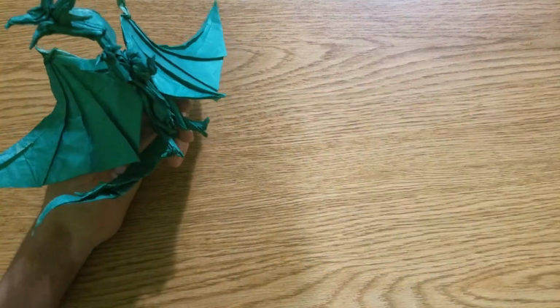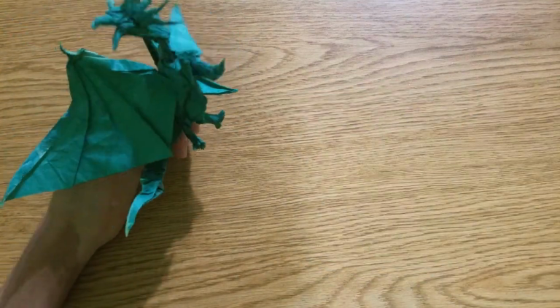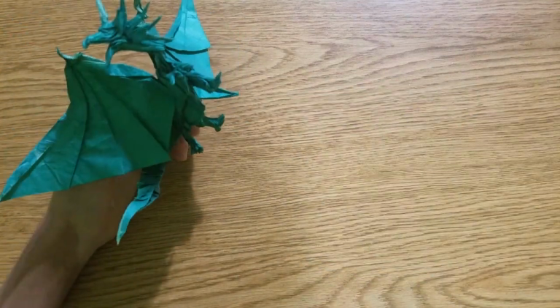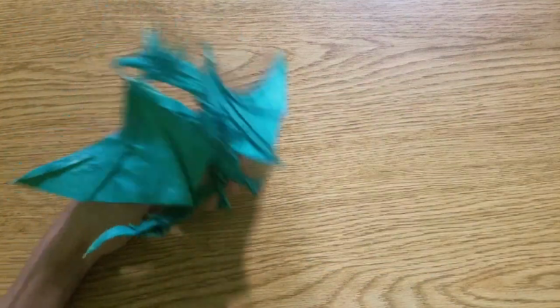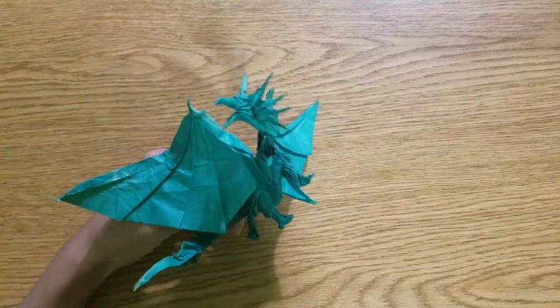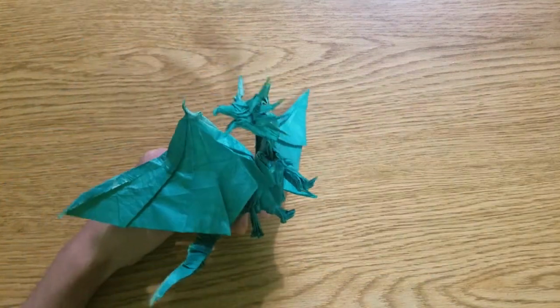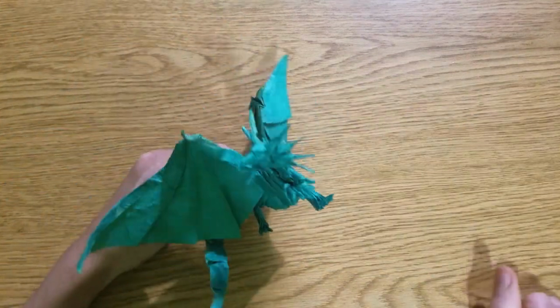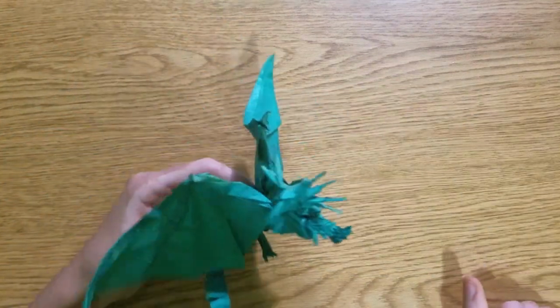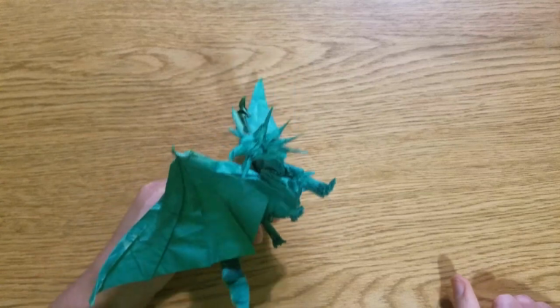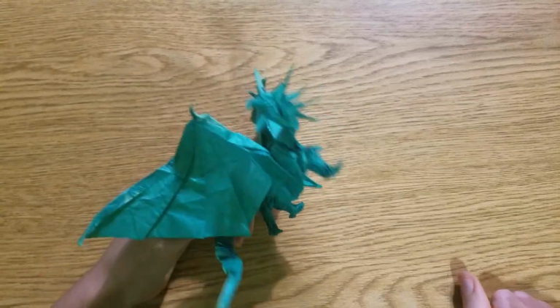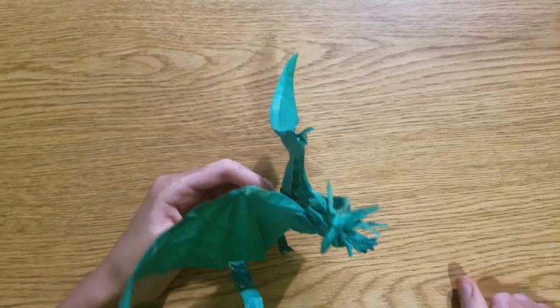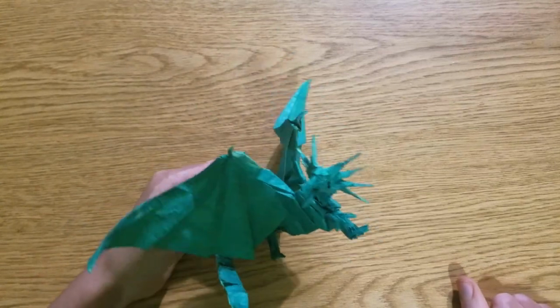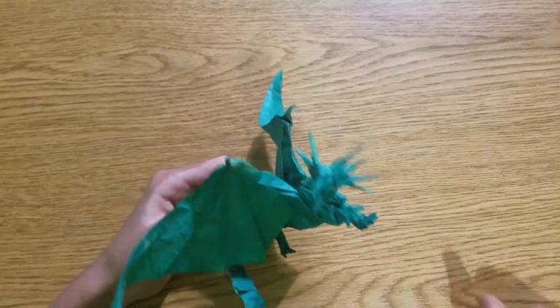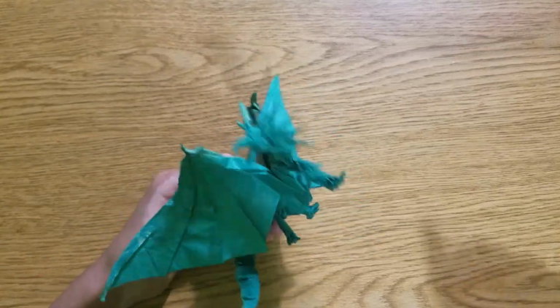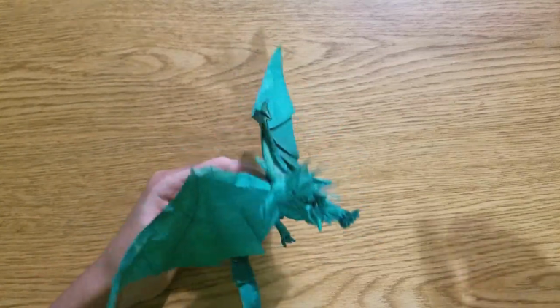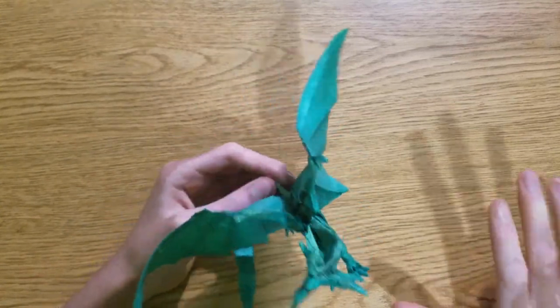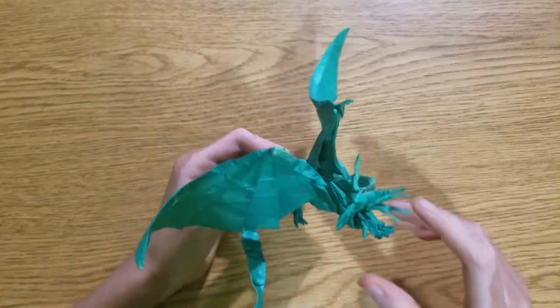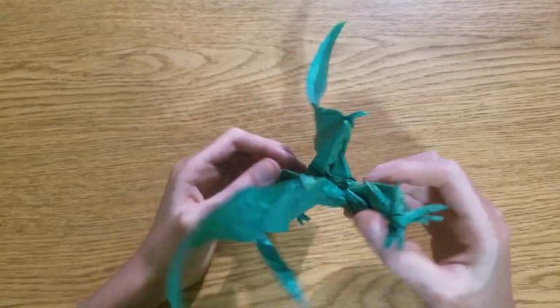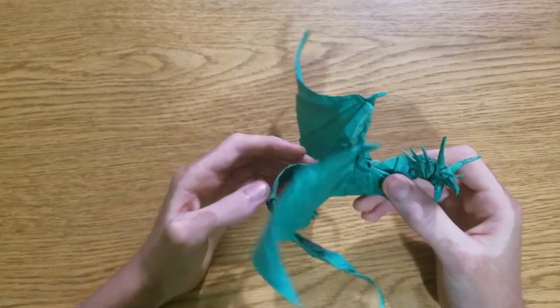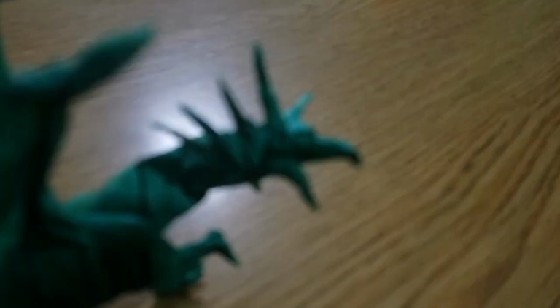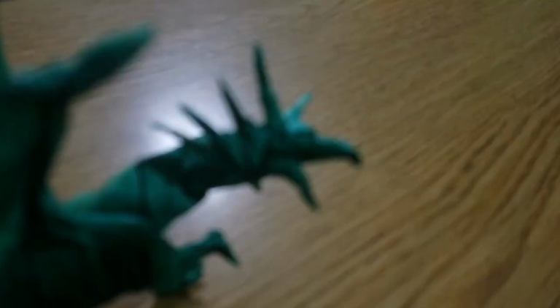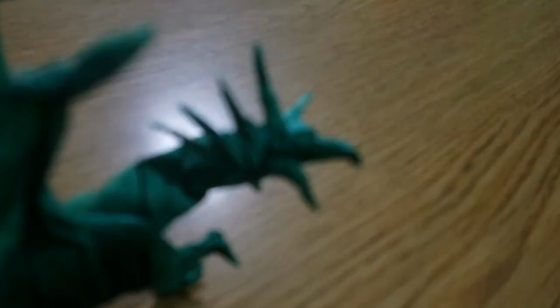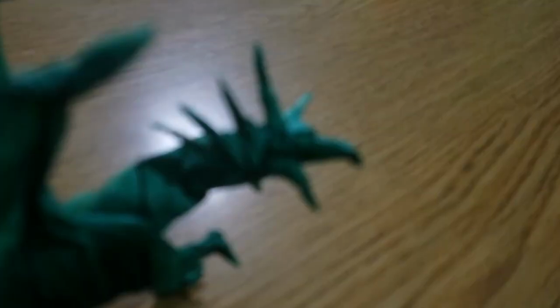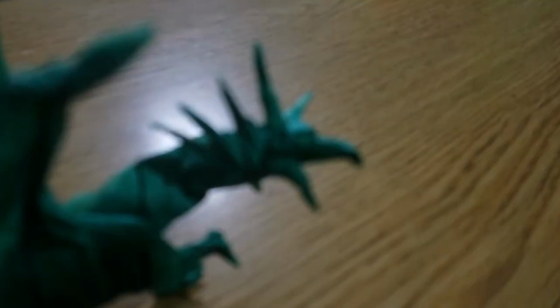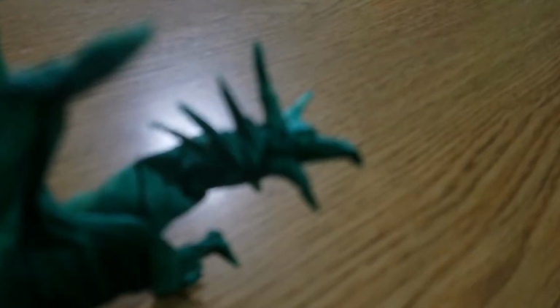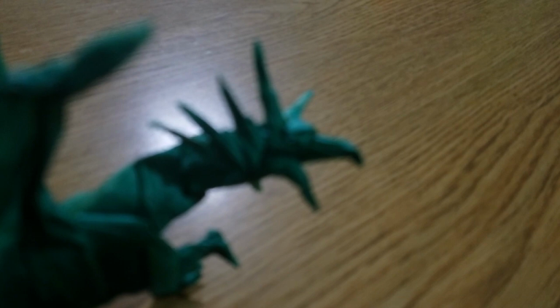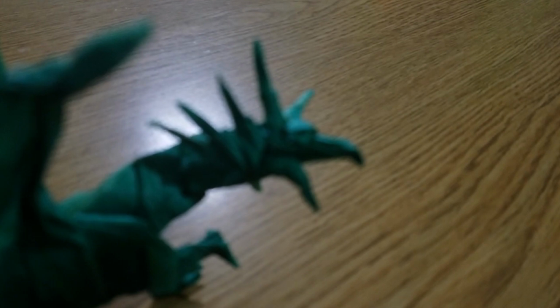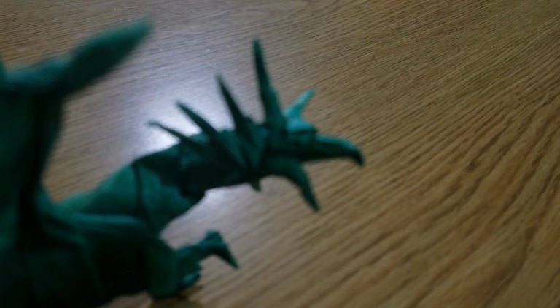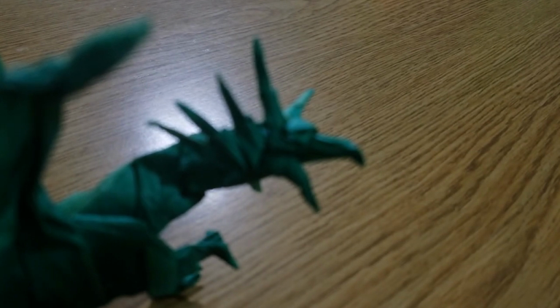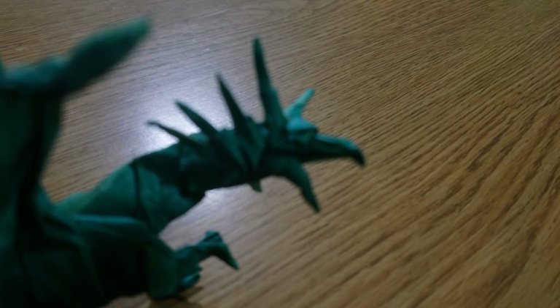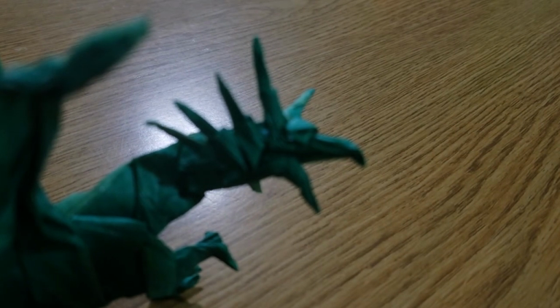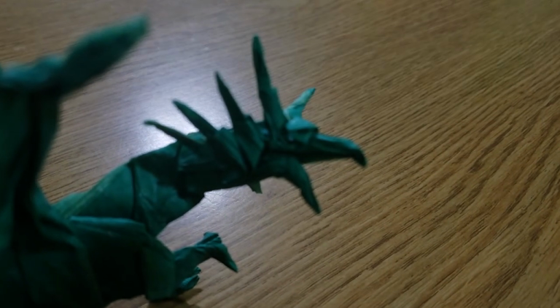You can buy MC in the link in the video description, because it's a really good thing to have, especially if you want to get into advanced origami.